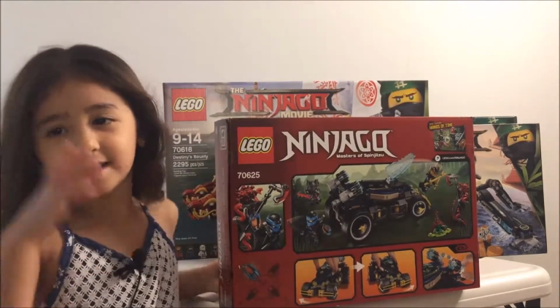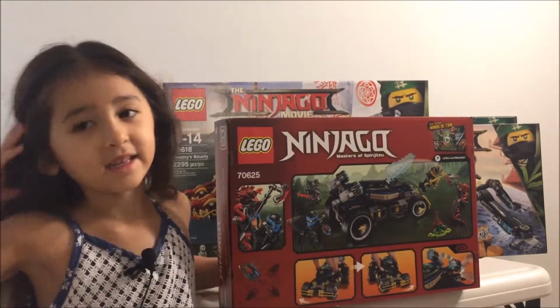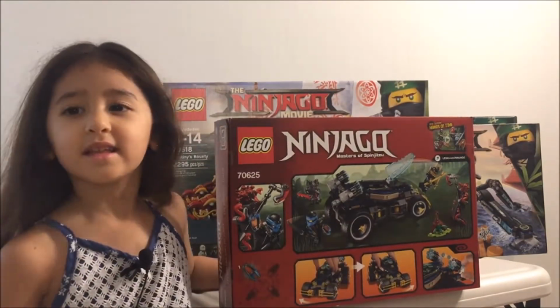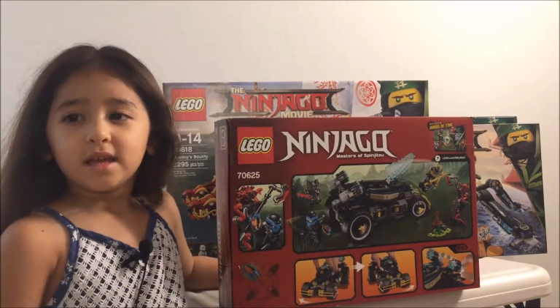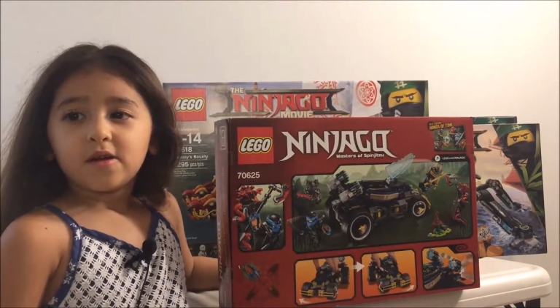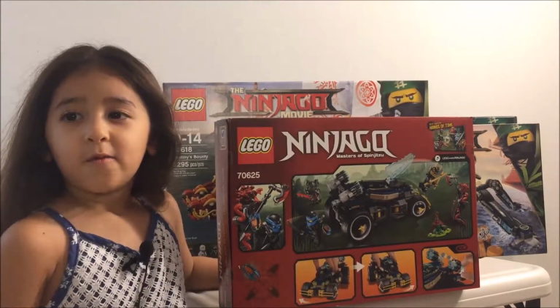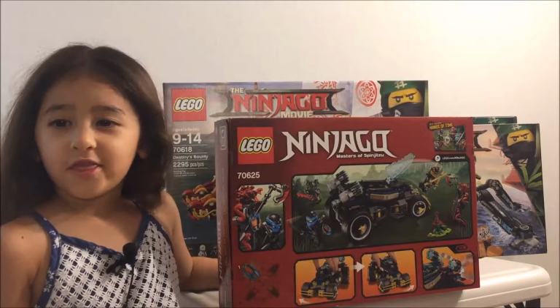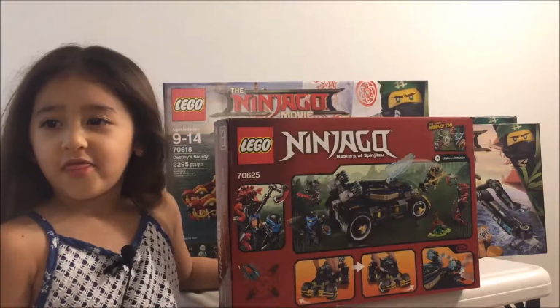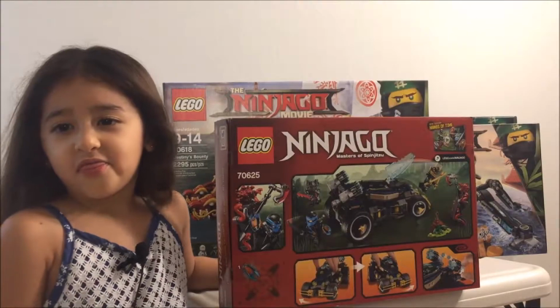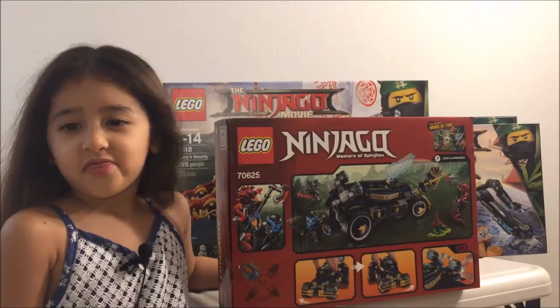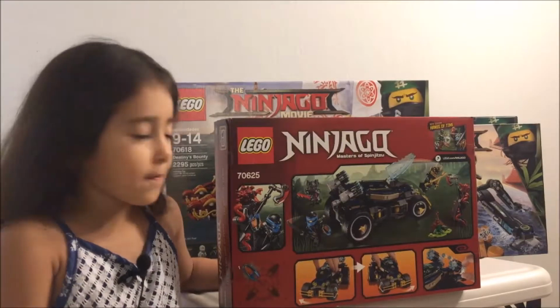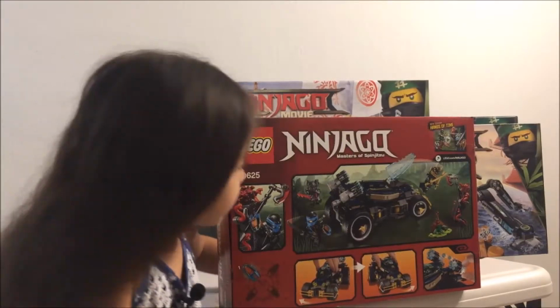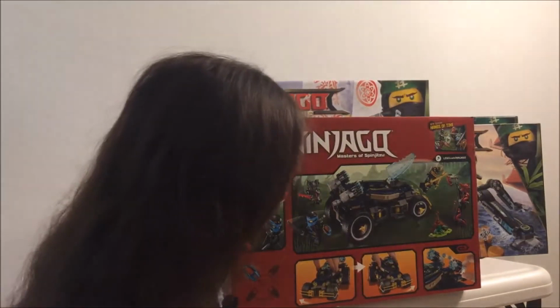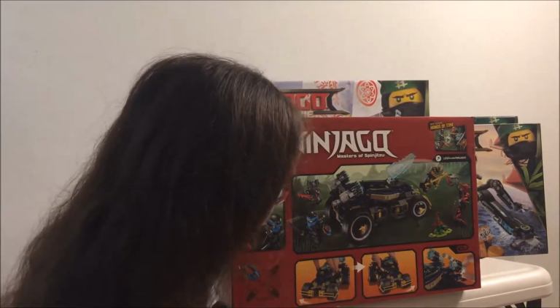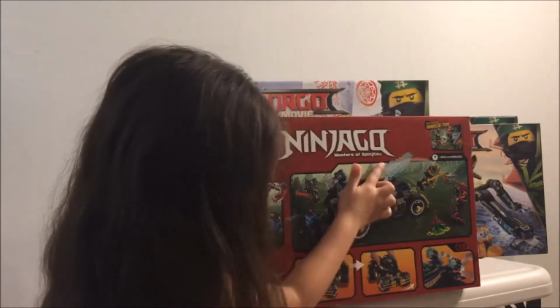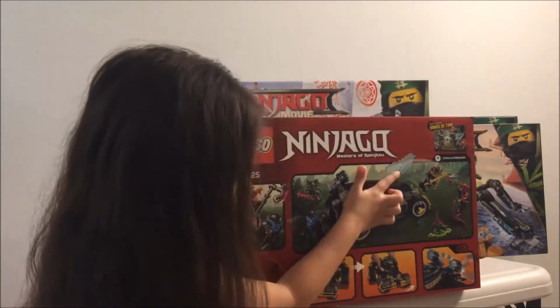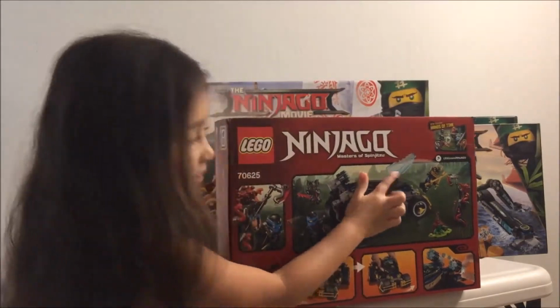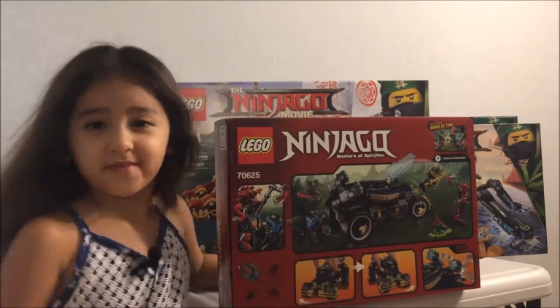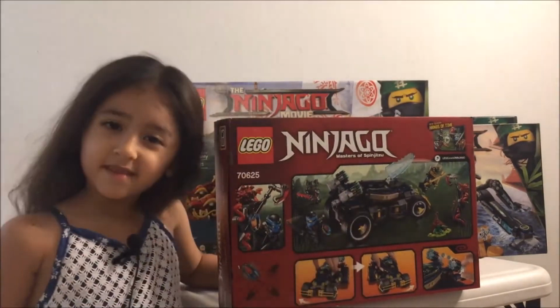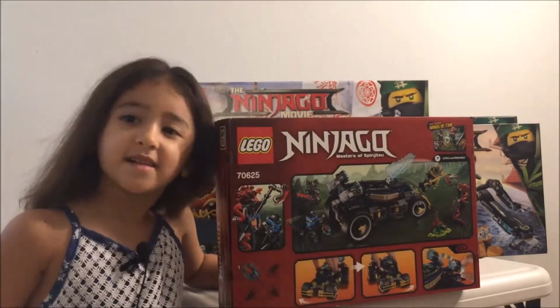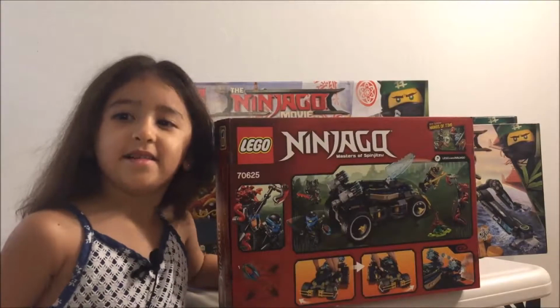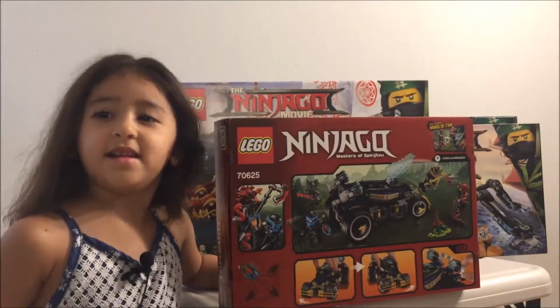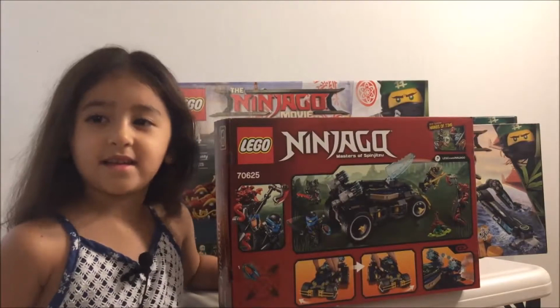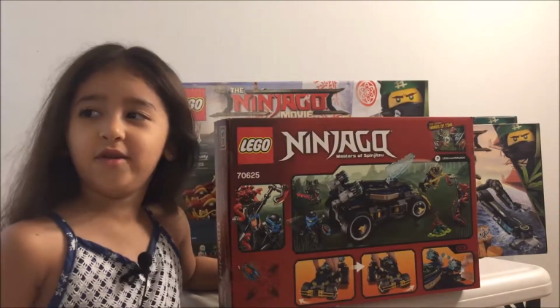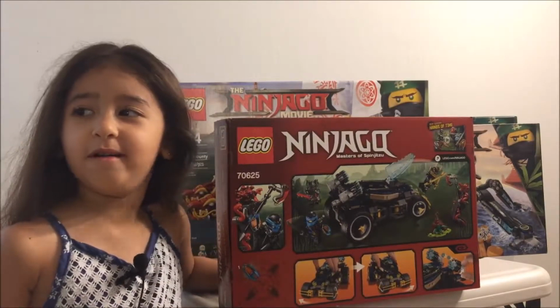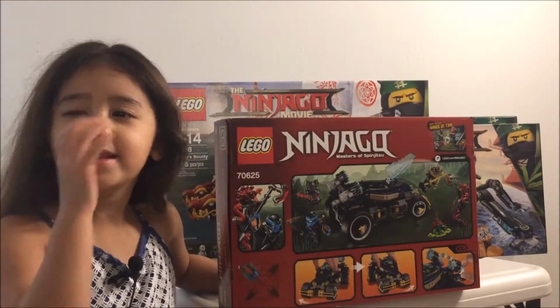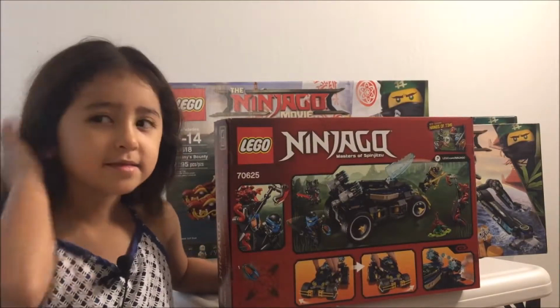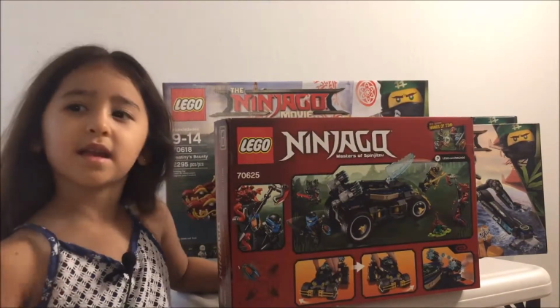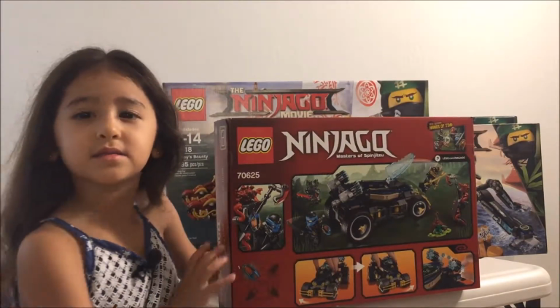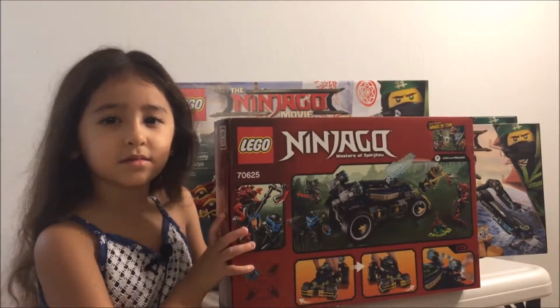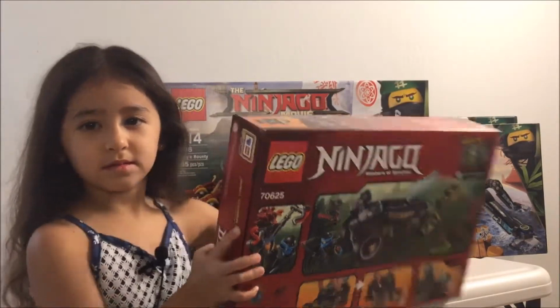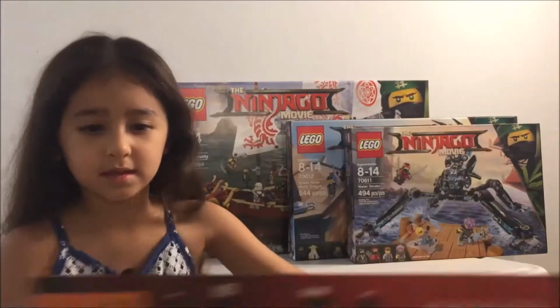So what do you think? What's the most interesting part about it? That it opens — you can put them inside? Mm-hmm, it's cool. Well, let's put that away, we're going to do a full review later.